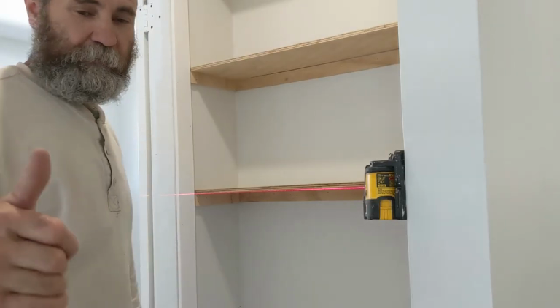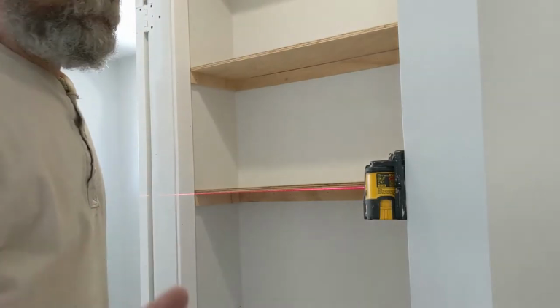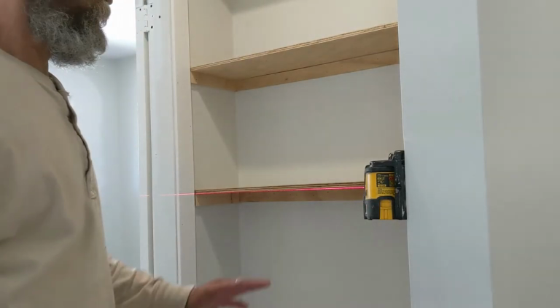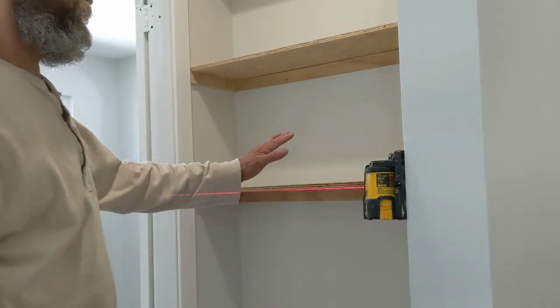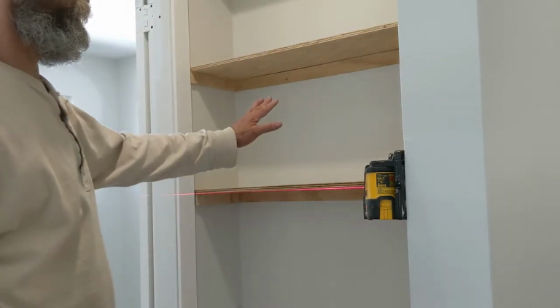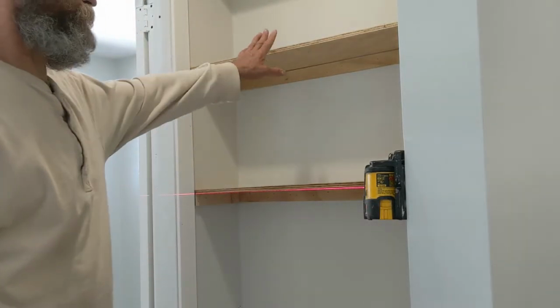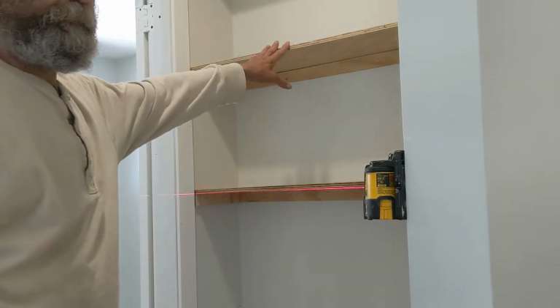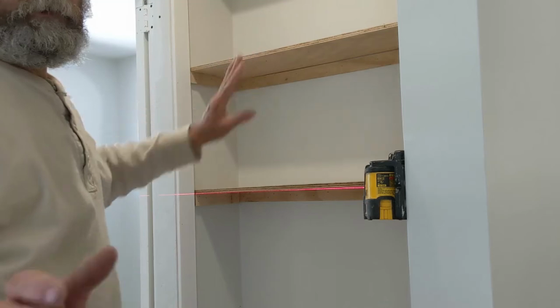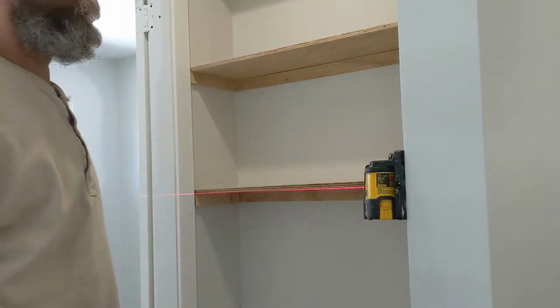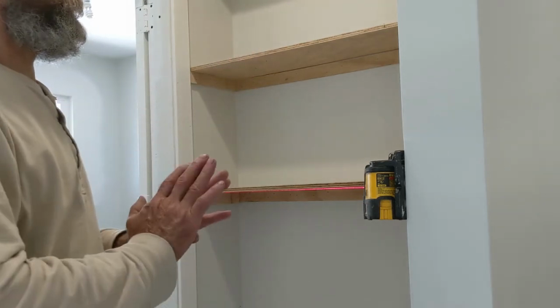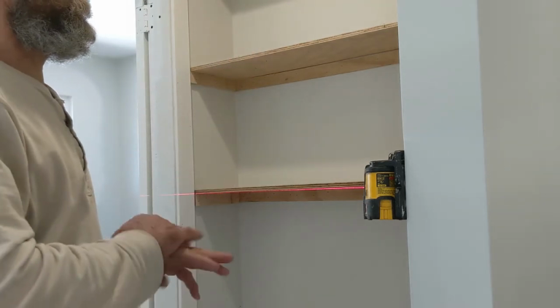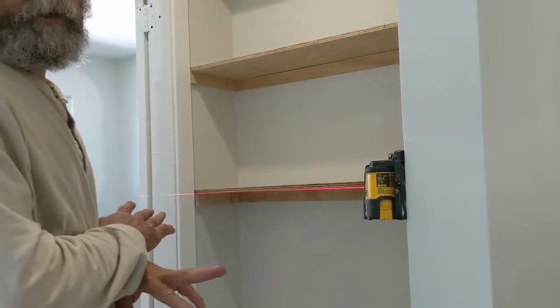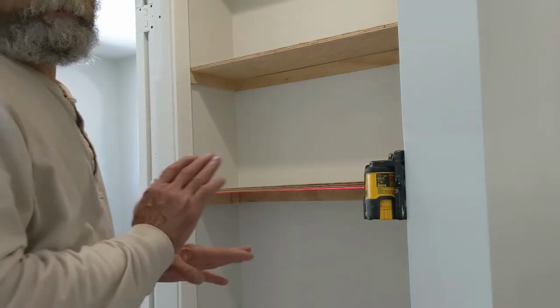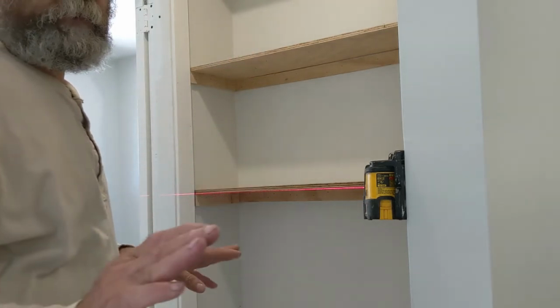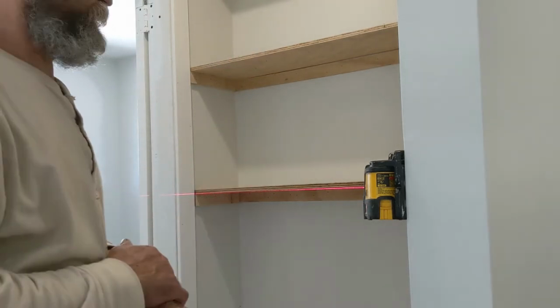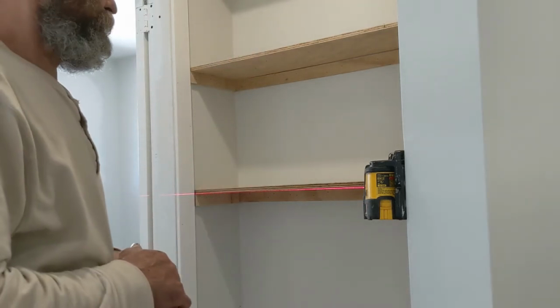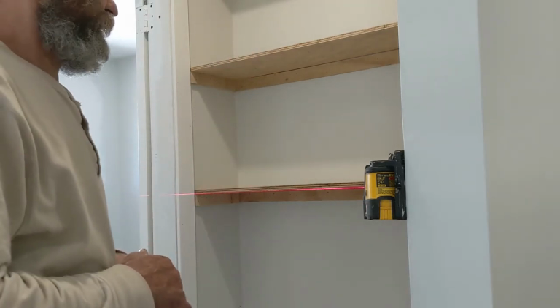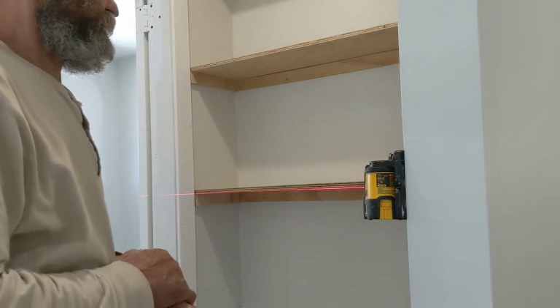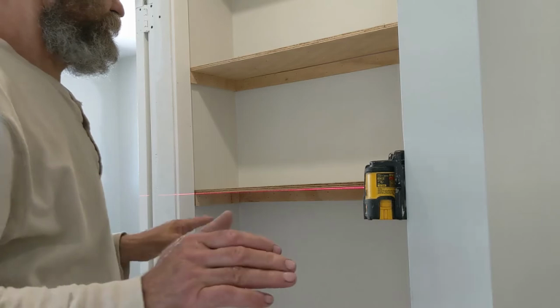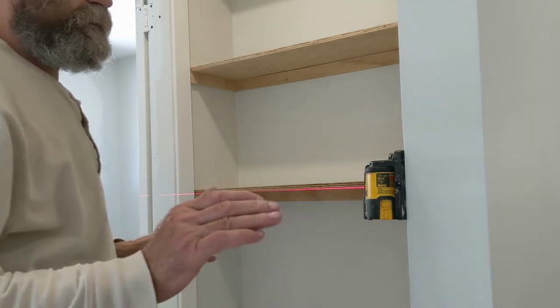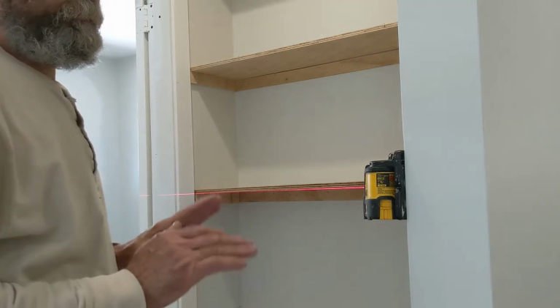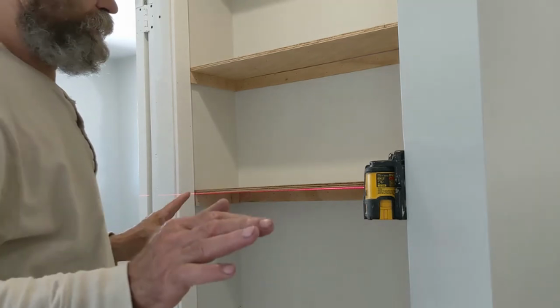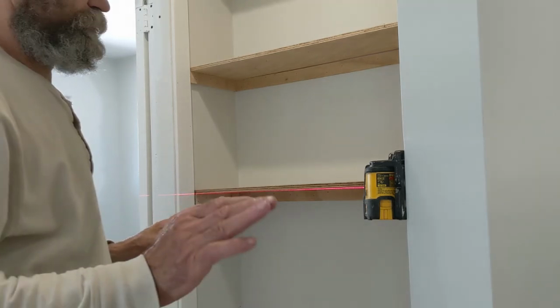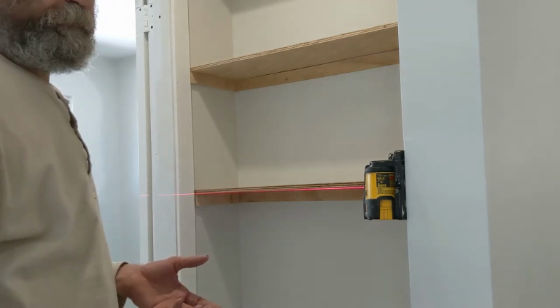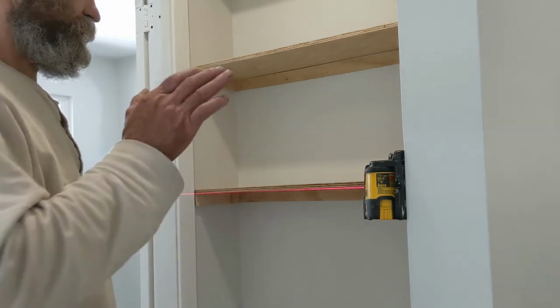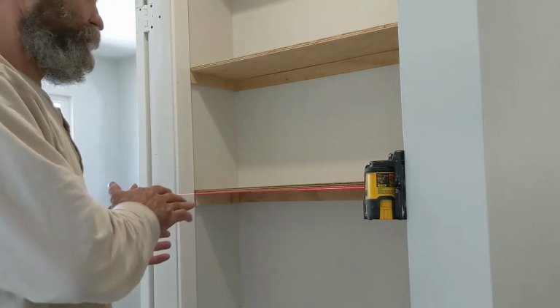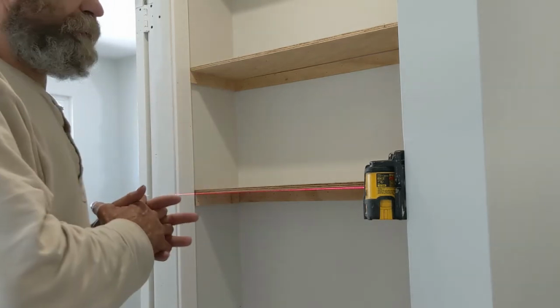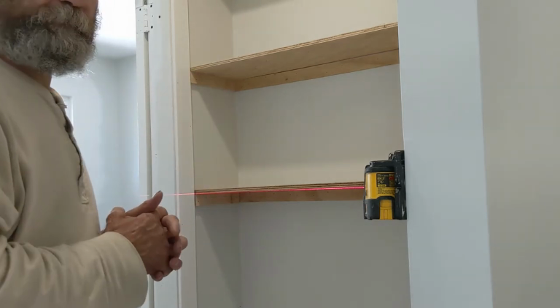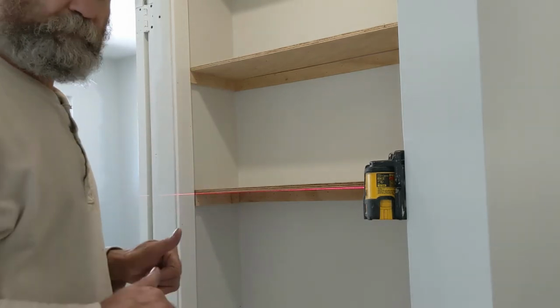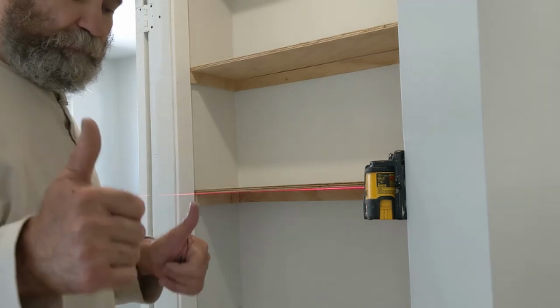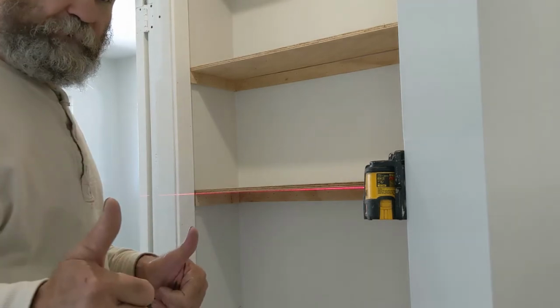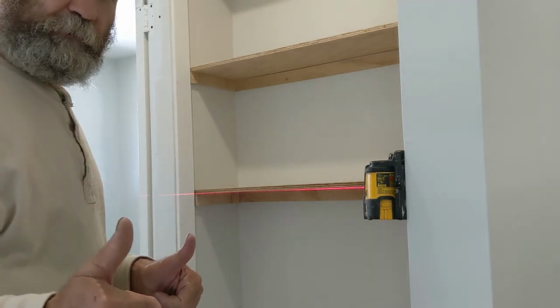Another thing that I do: once I have all the boards up, I bring them all down, sand everything up, and just spray paint them before I put them up again. This is the way to go.